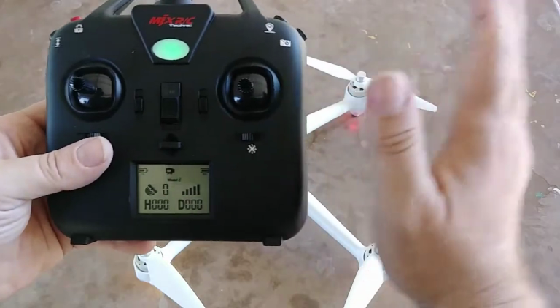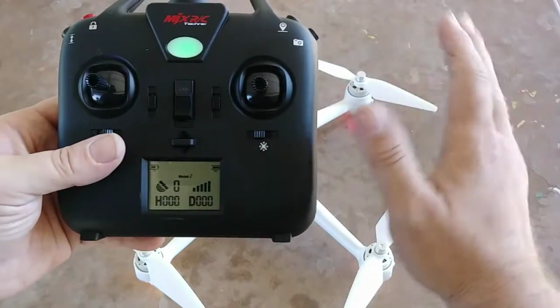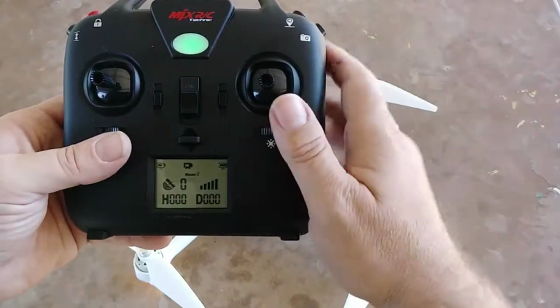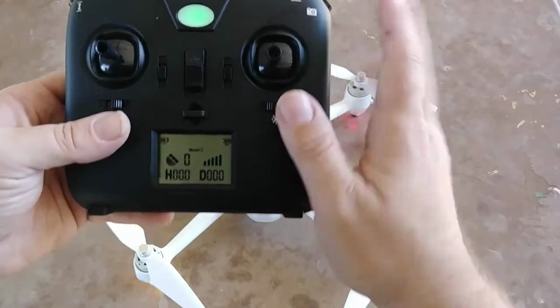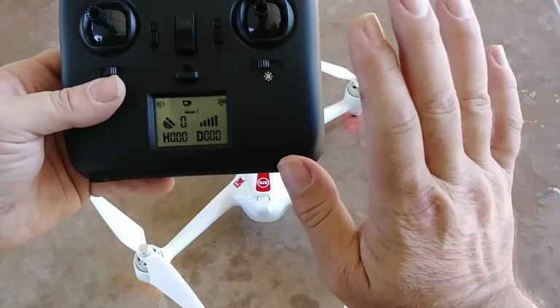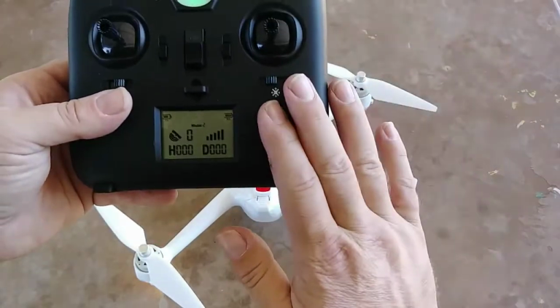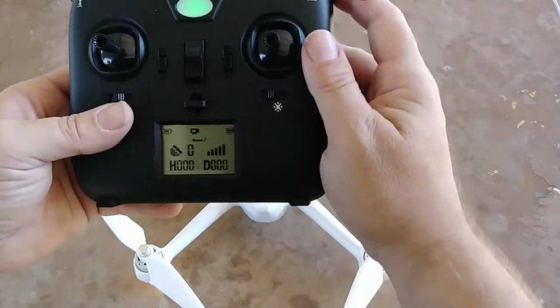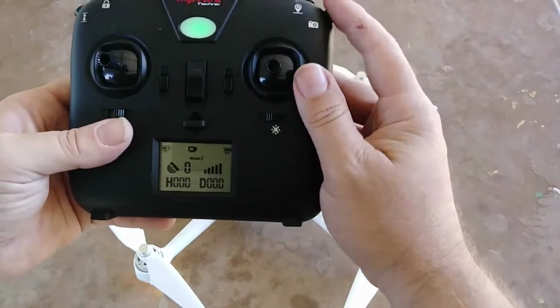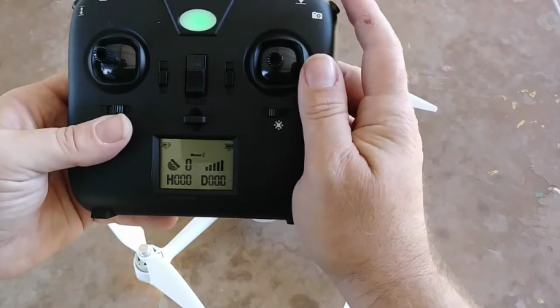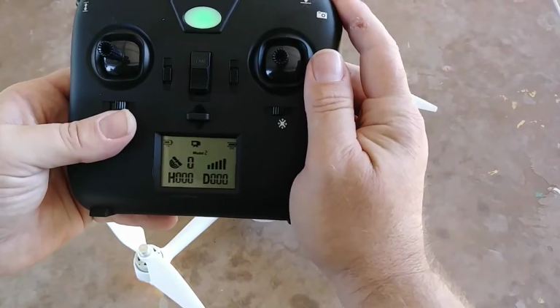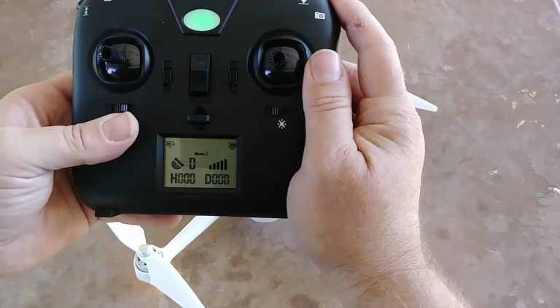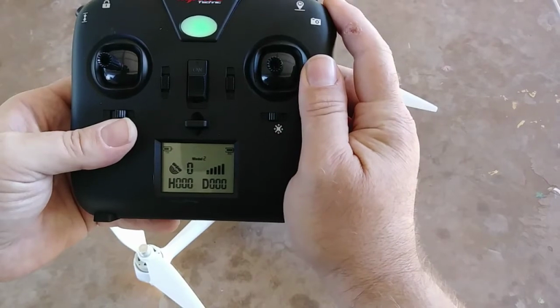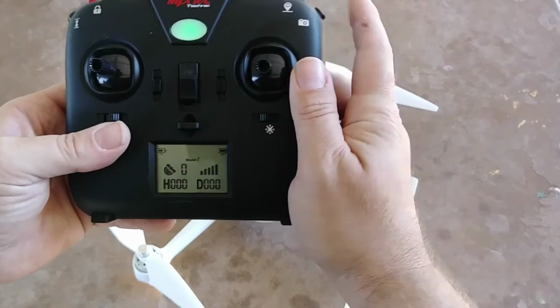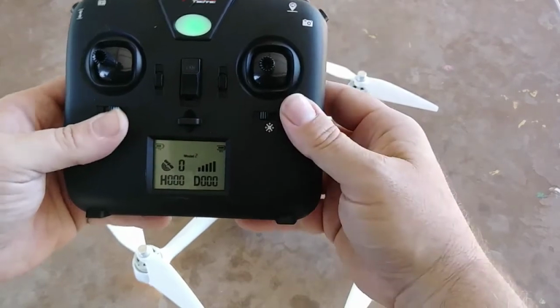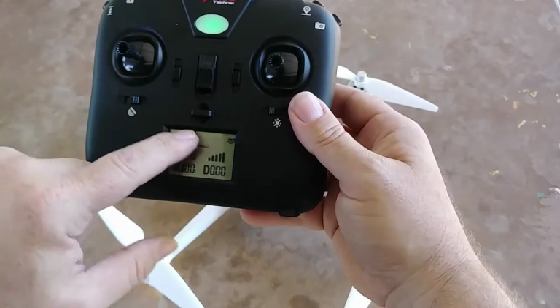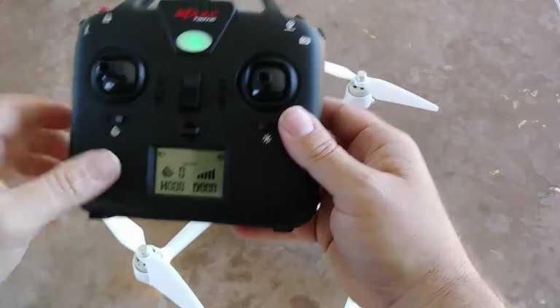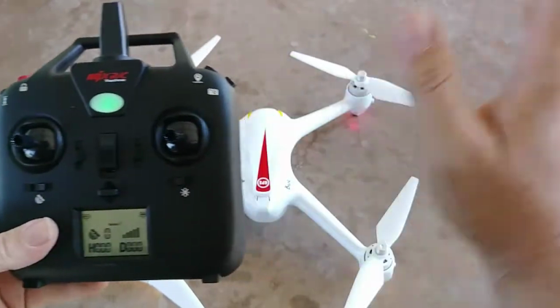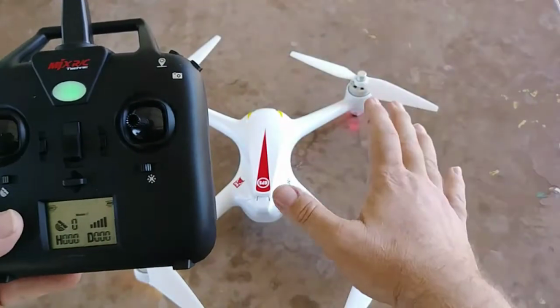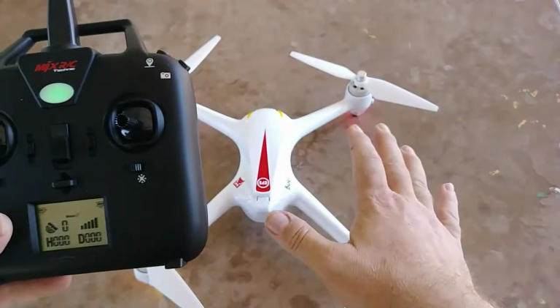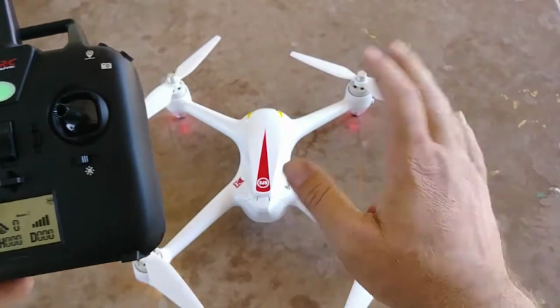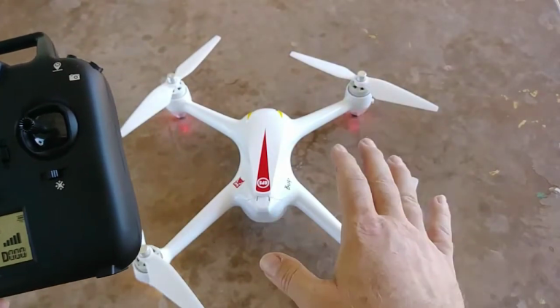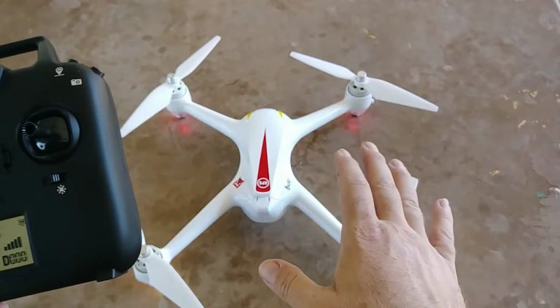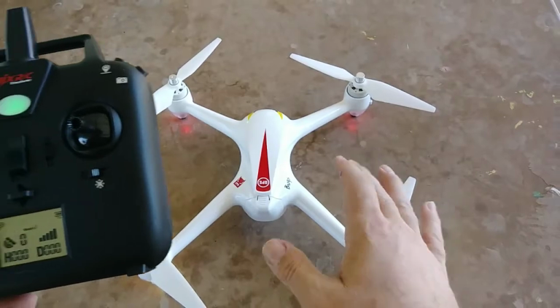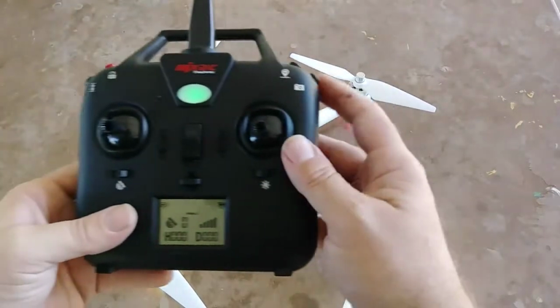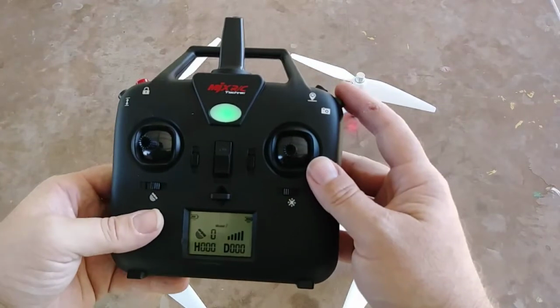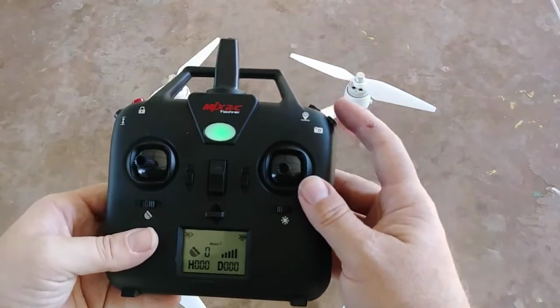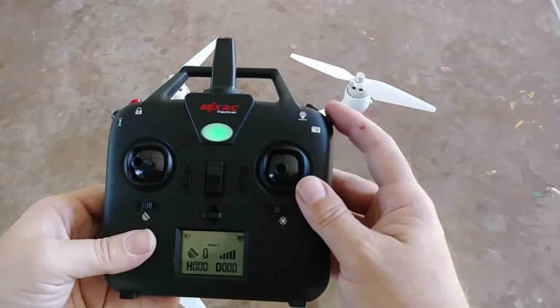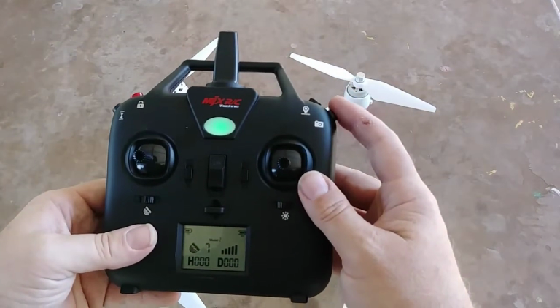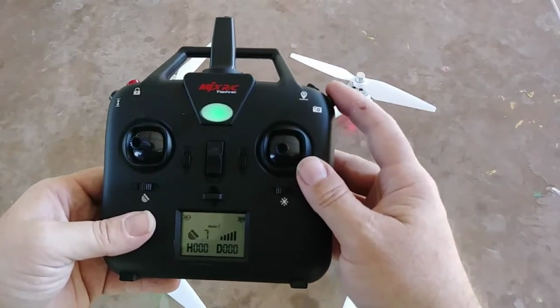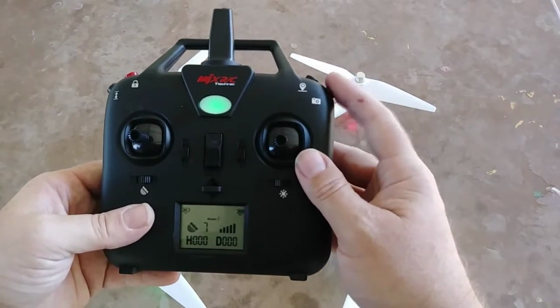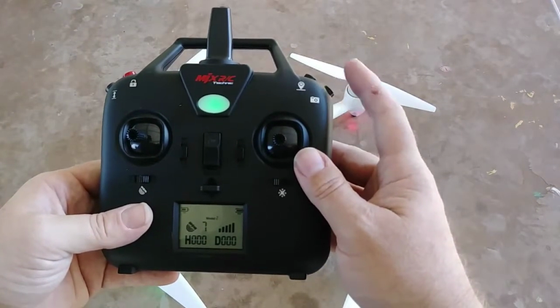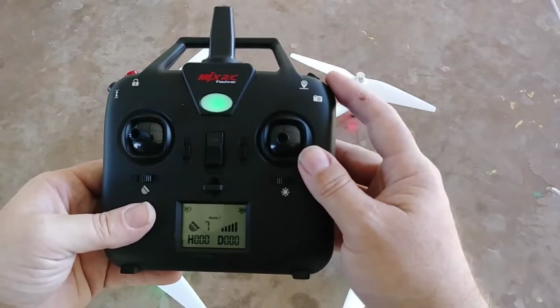Every time you're done filming, or before the battery goes dead, or before you shut off the transmitter, please hold this button down and it will stop filming and save the film for you — that way you don't get corrupted footage. To take a regular picture, just press this once.